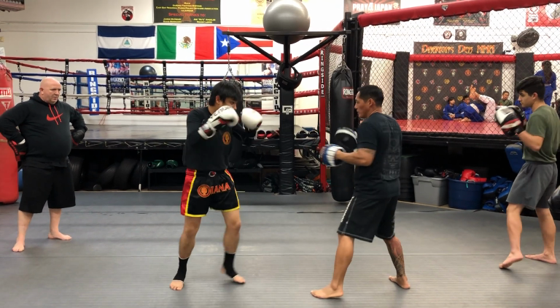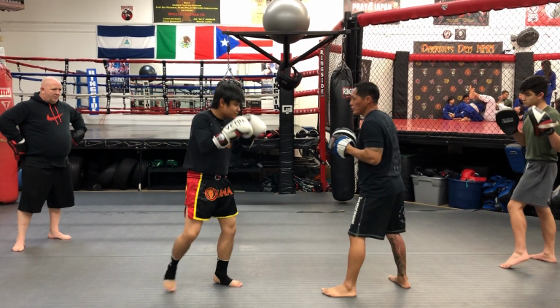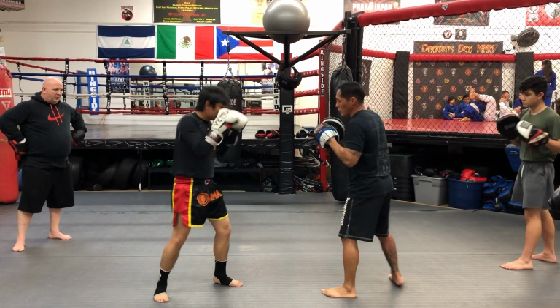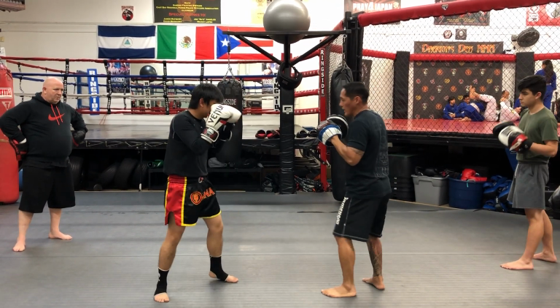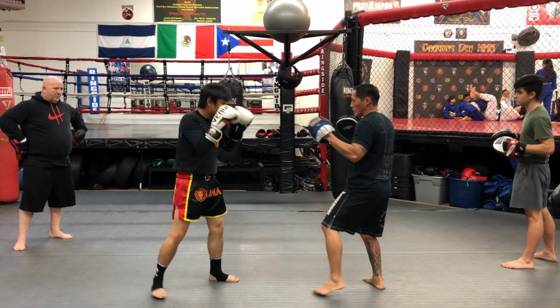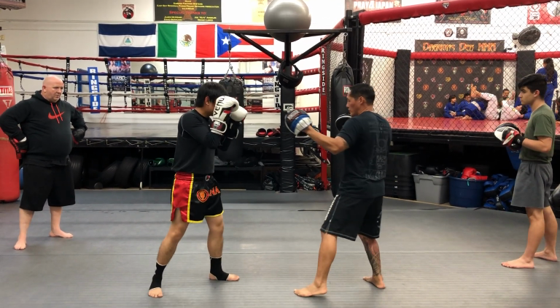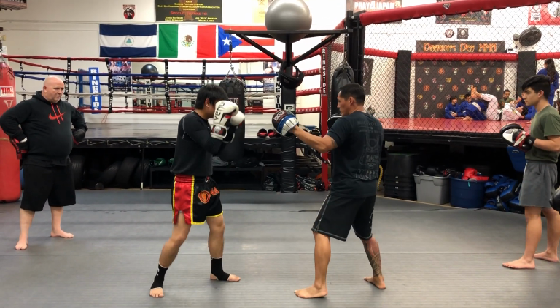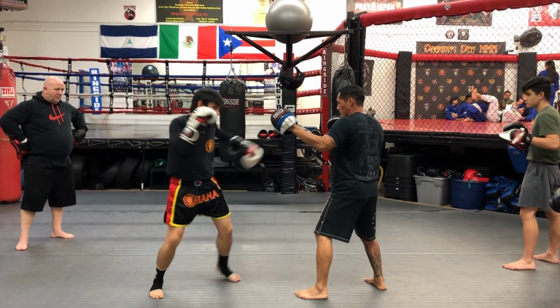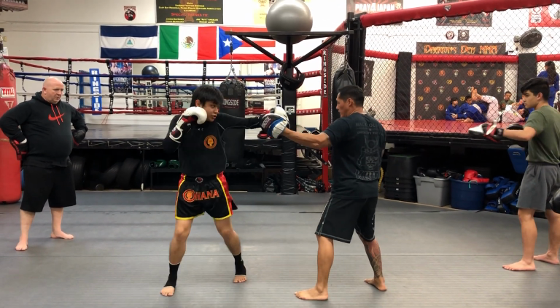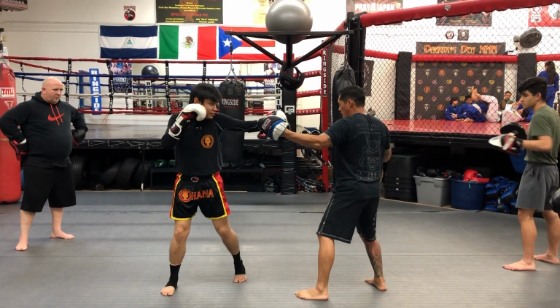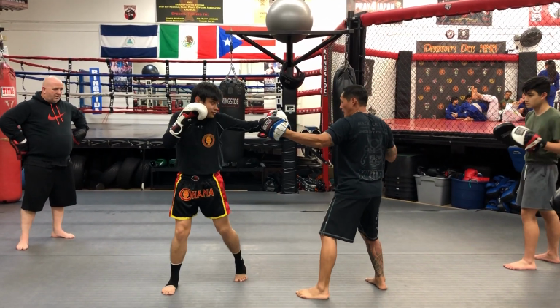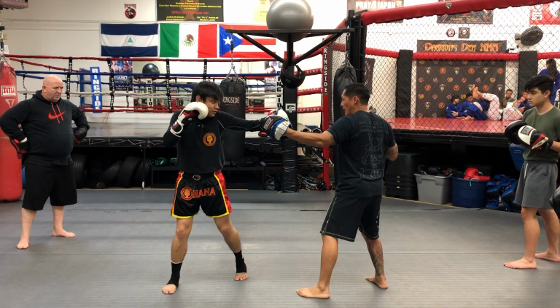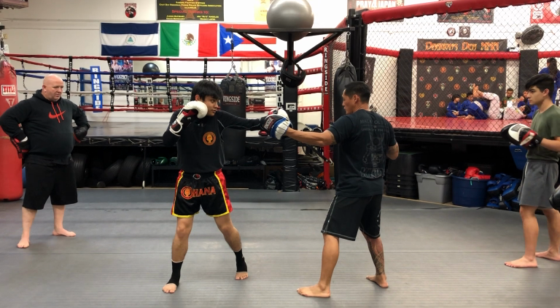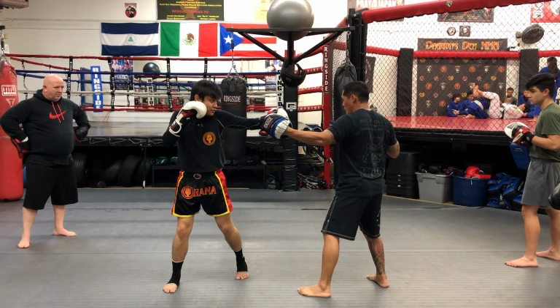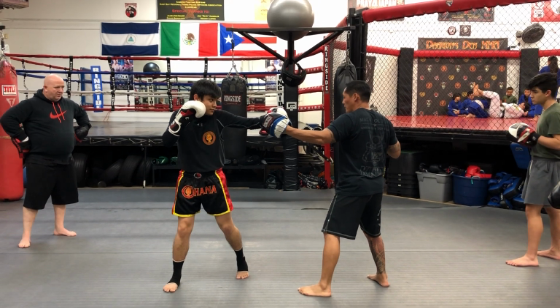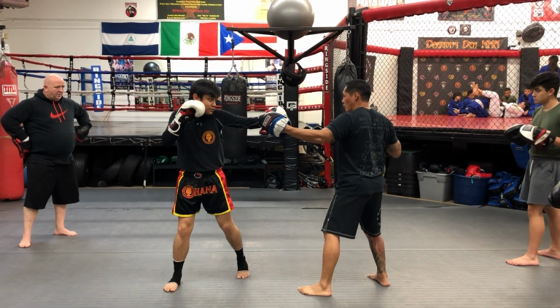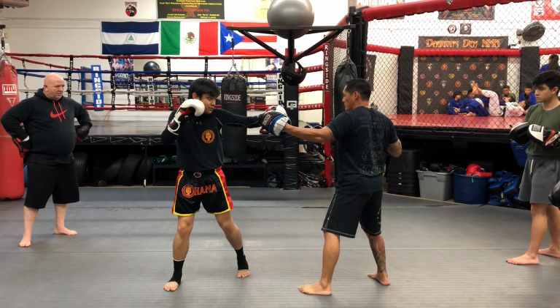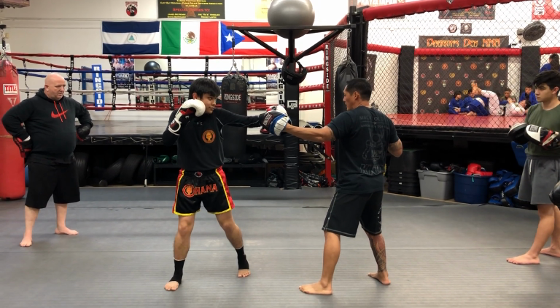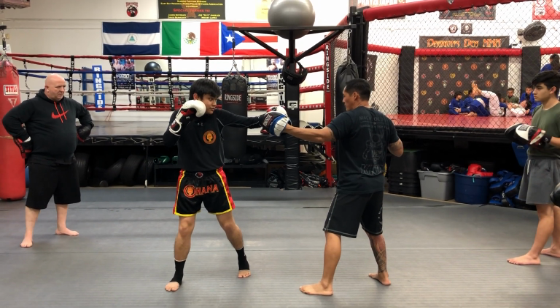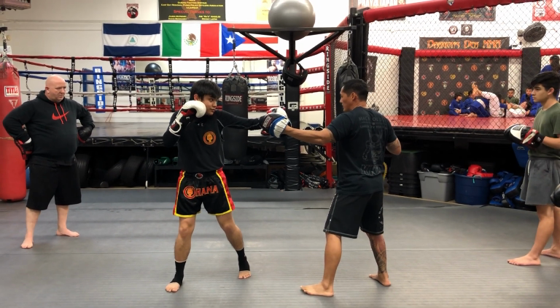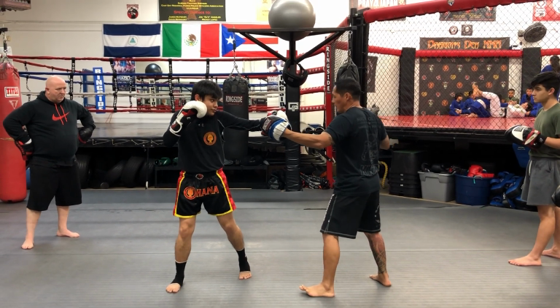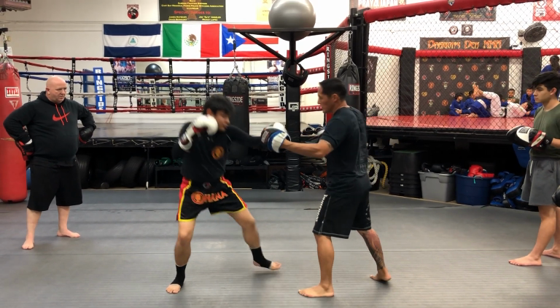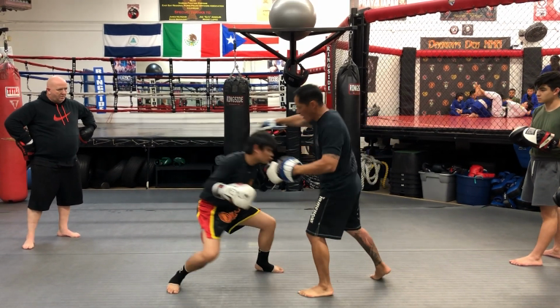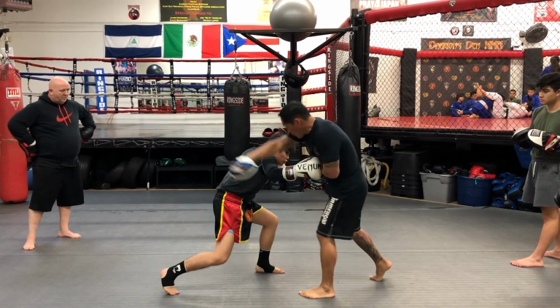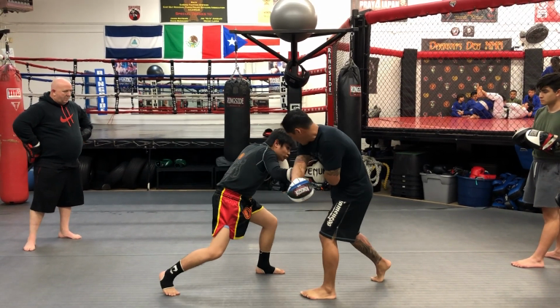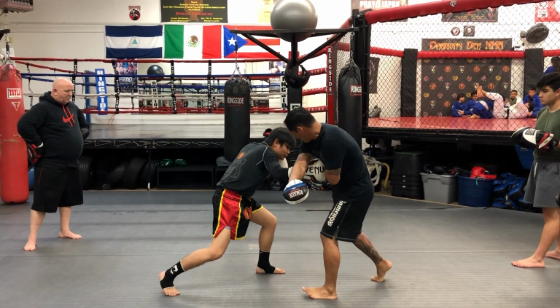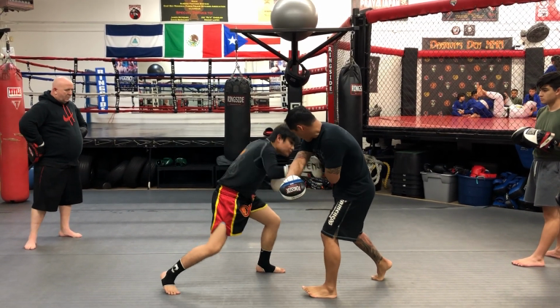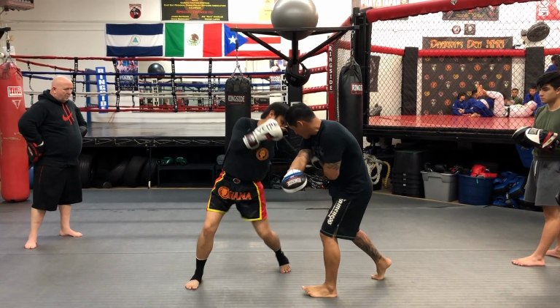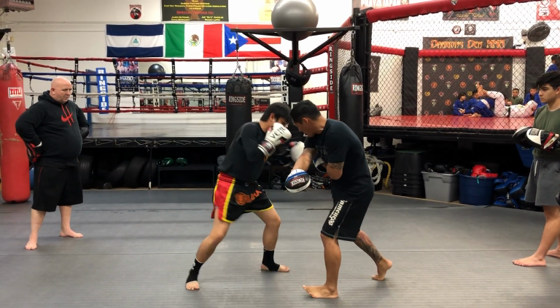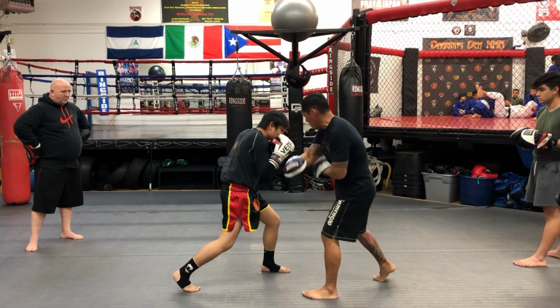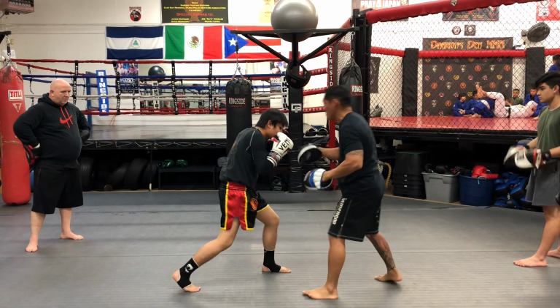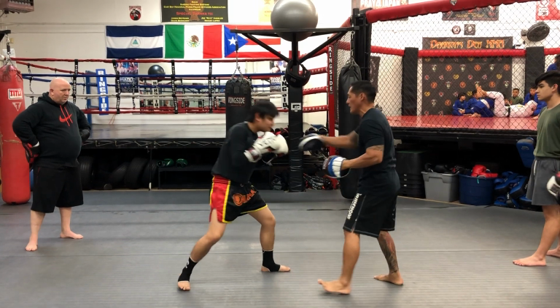As soon as you know that, bring it. I'm going to put a right hand on you. Drop and roll in. Stay down for body shot. Drop and roll in. Body shot. You're just going to do that.